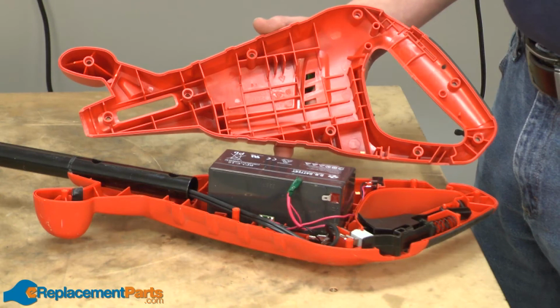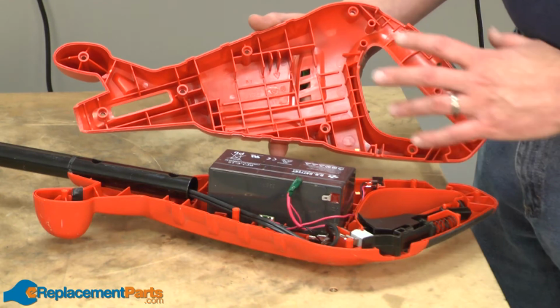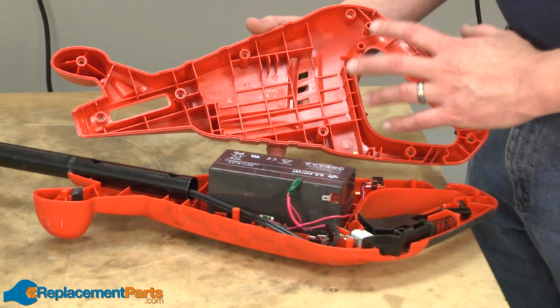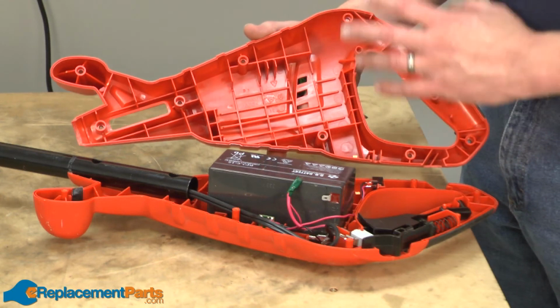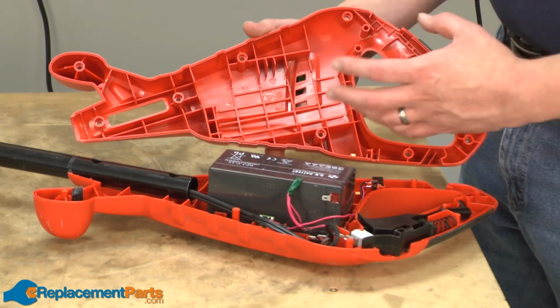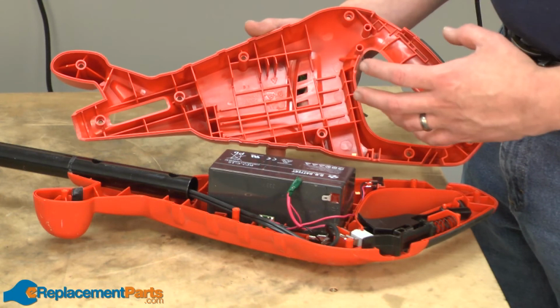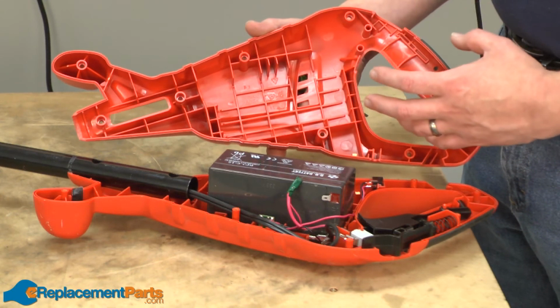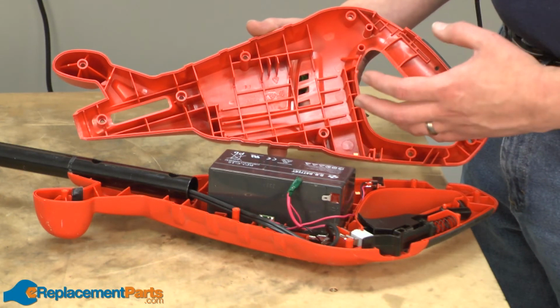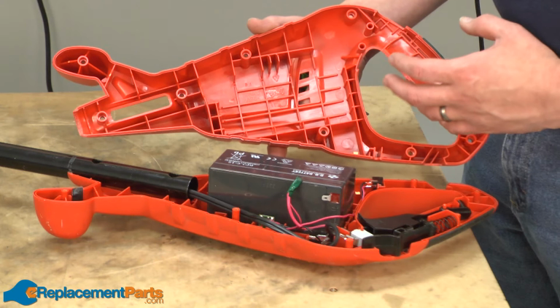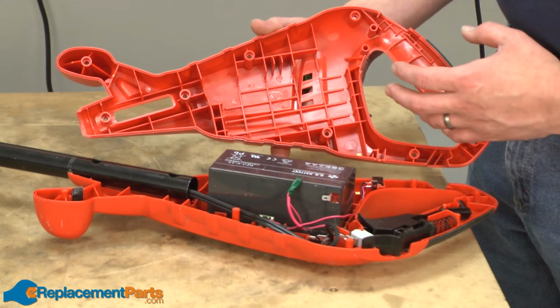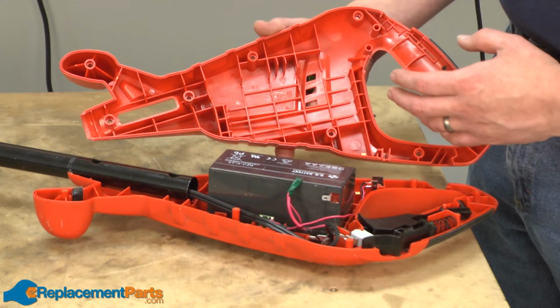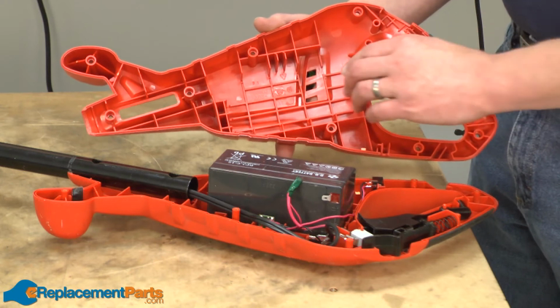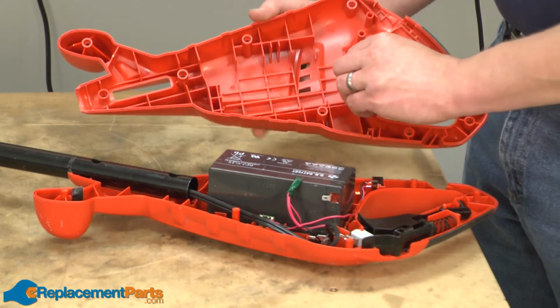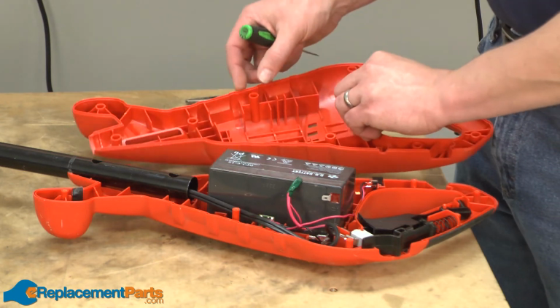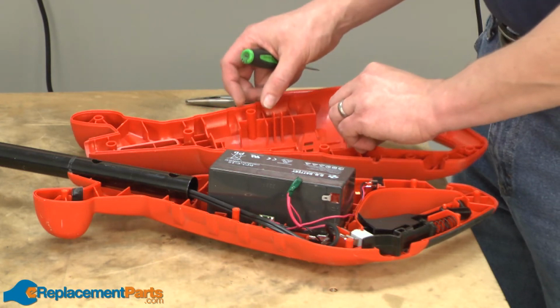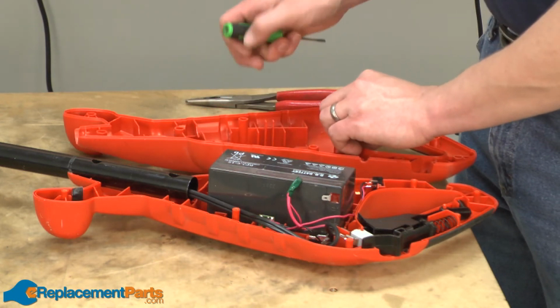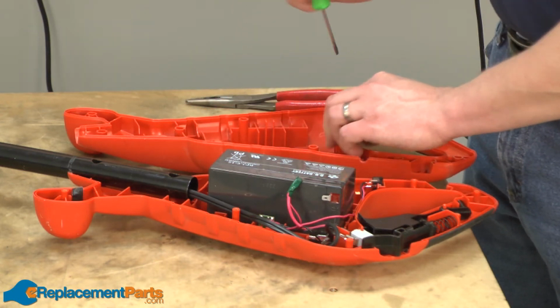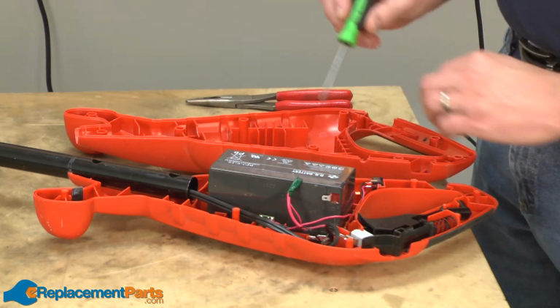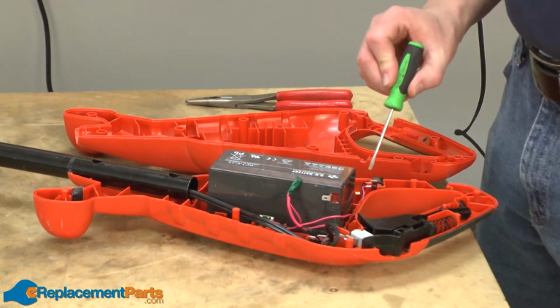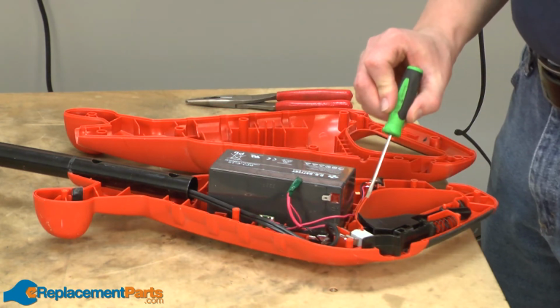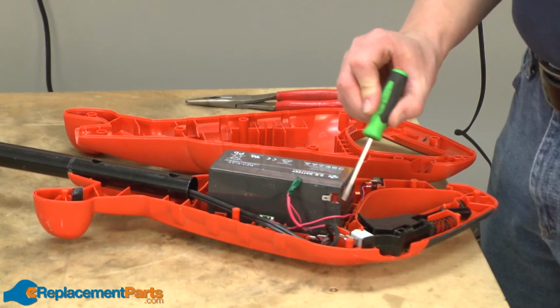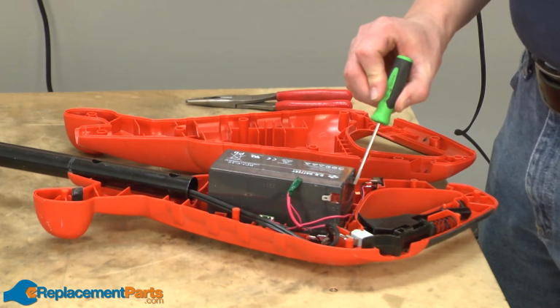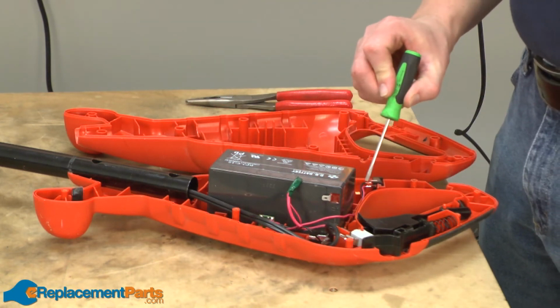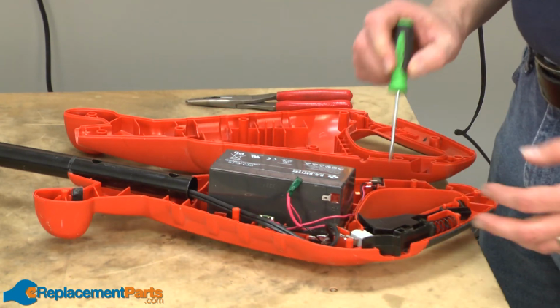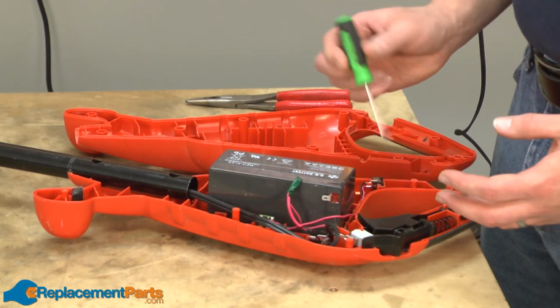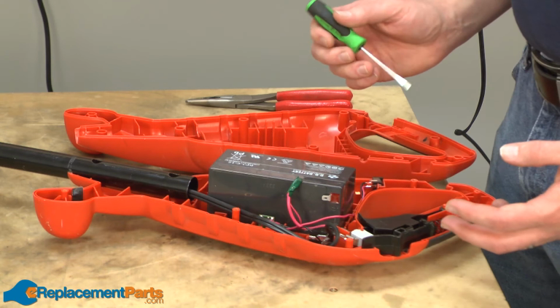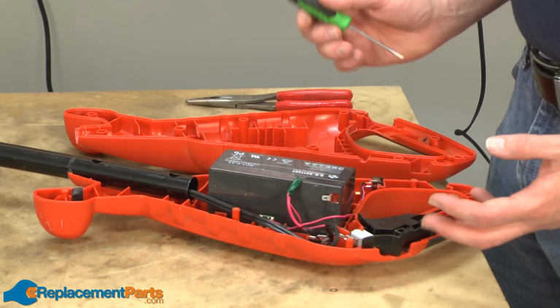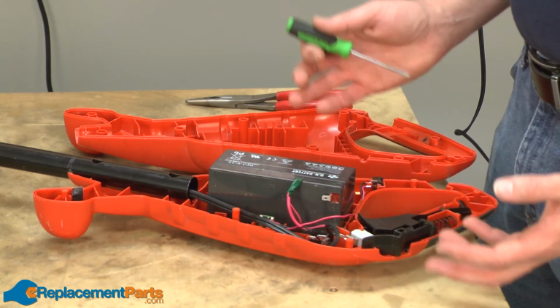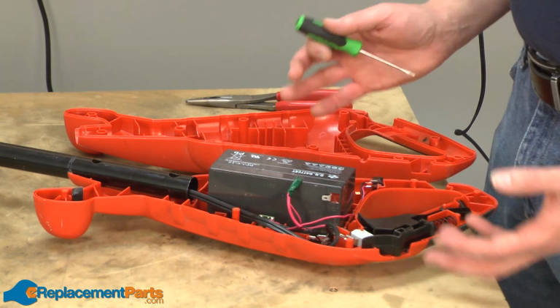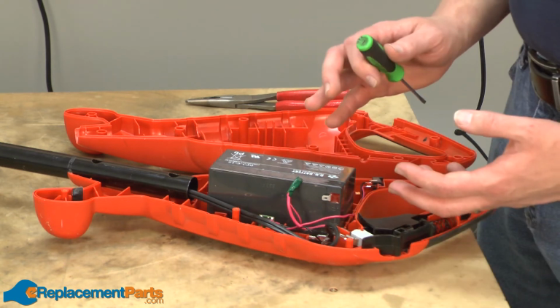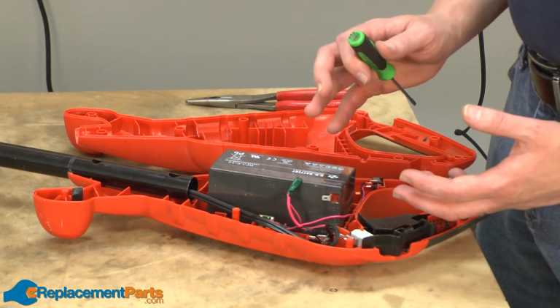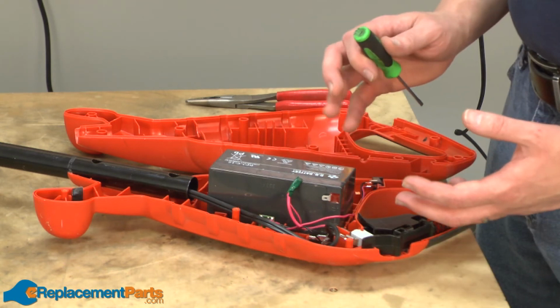Now I can reinstall the opposite half of the handle housing. But before I do that, I want to take a minute and tuck away all of the wires so none of them get pinched when we put the two halves of the housing together.